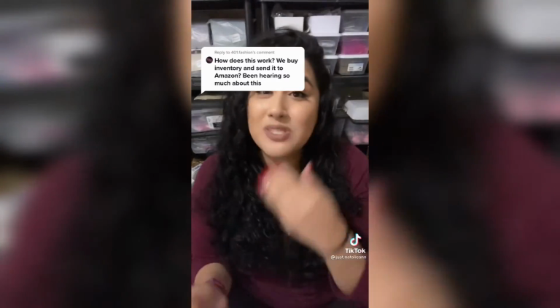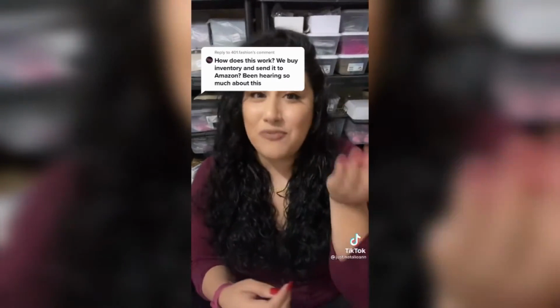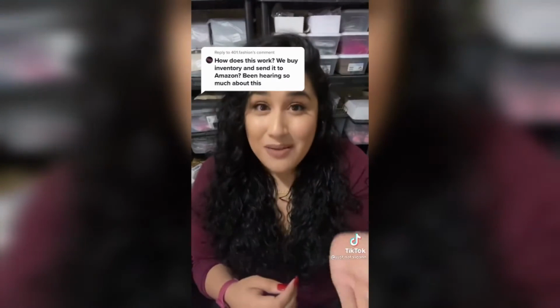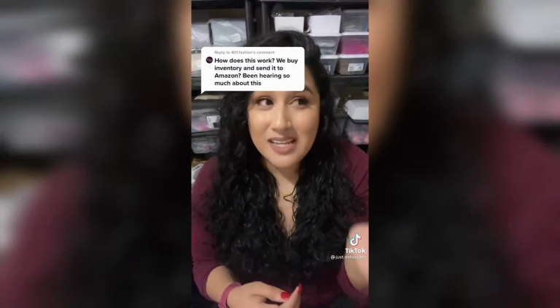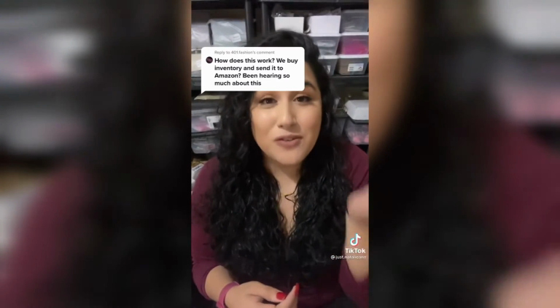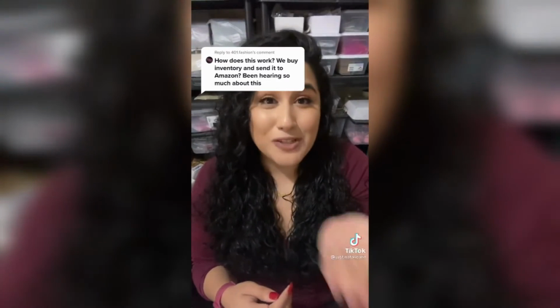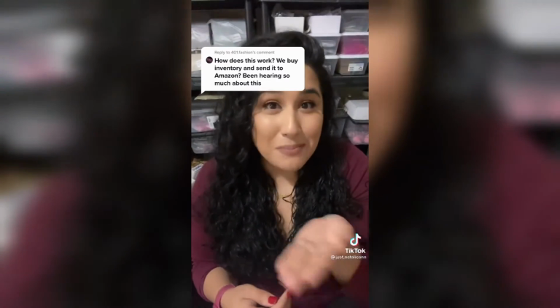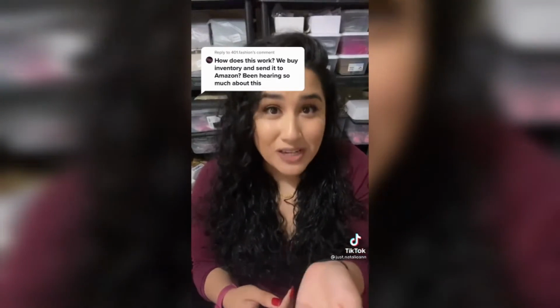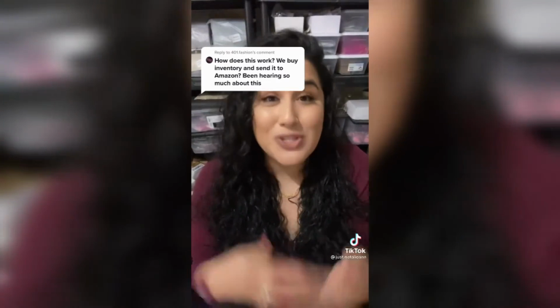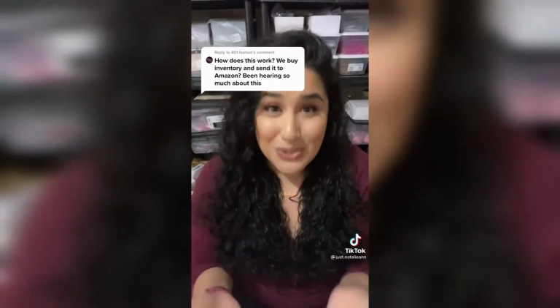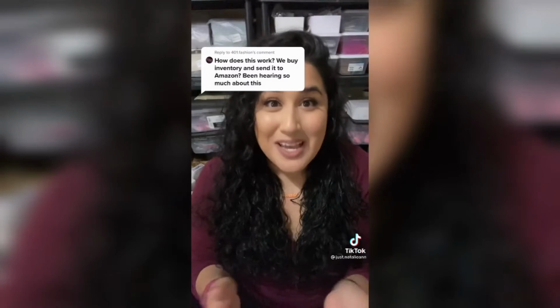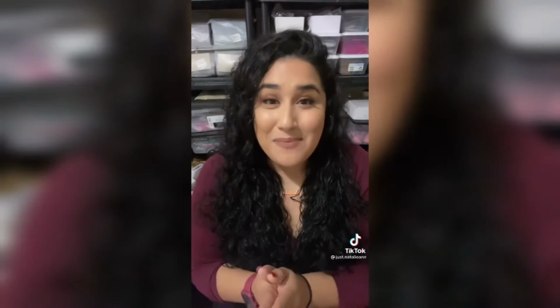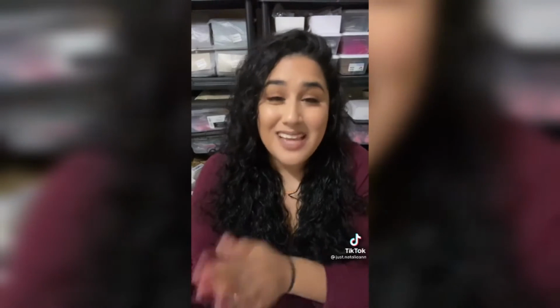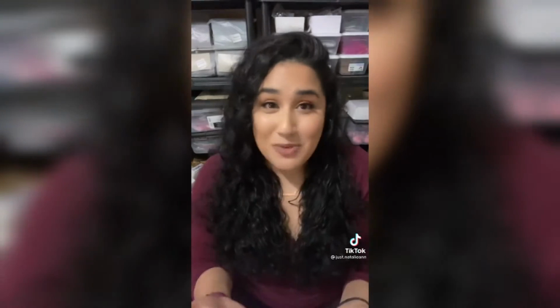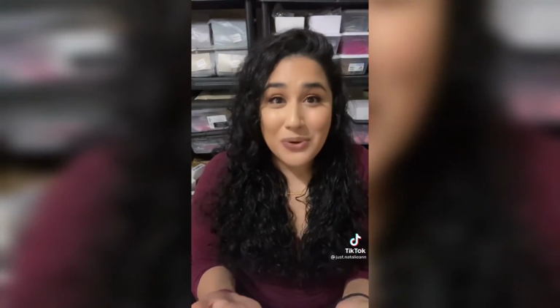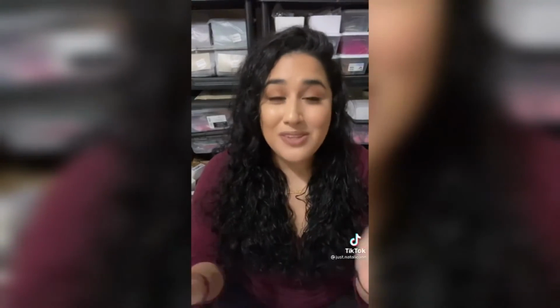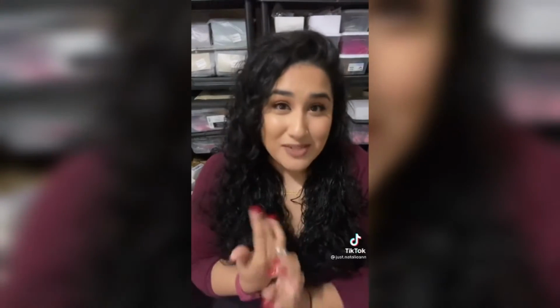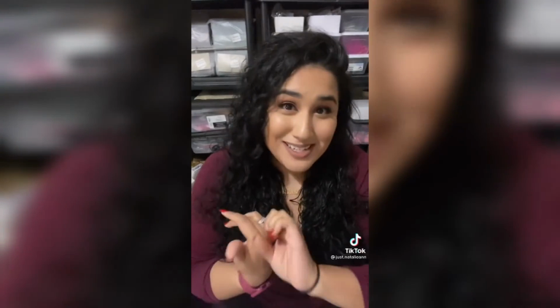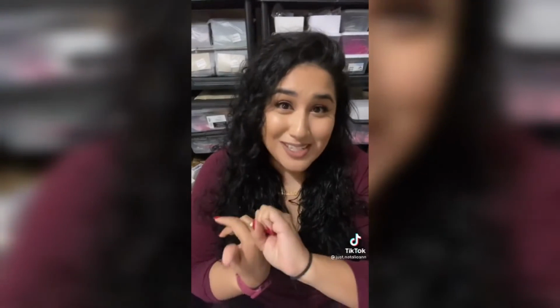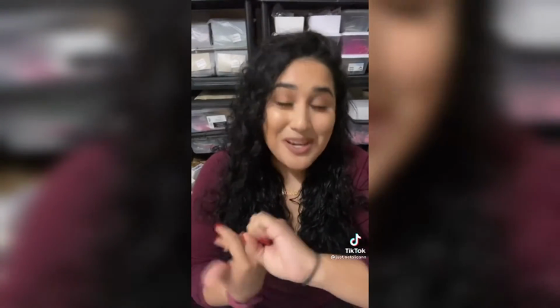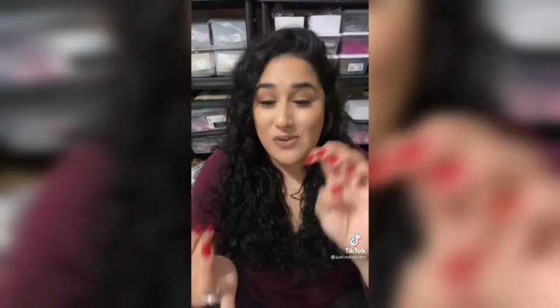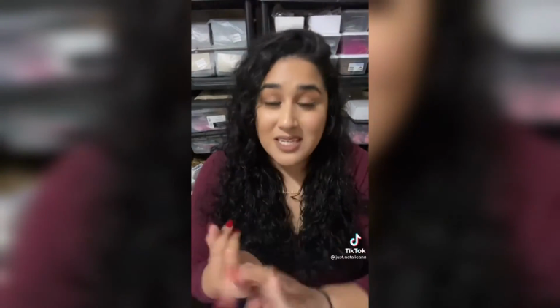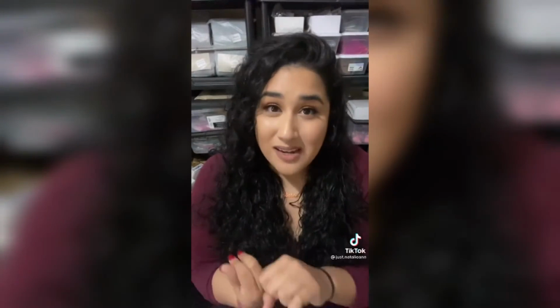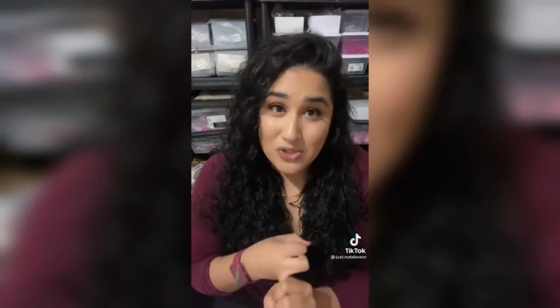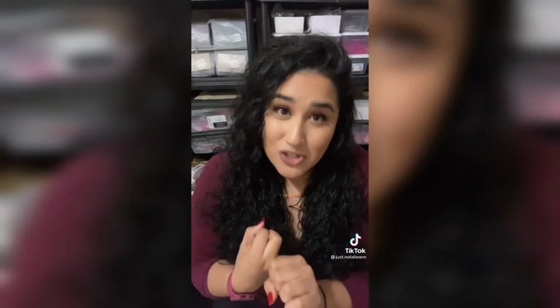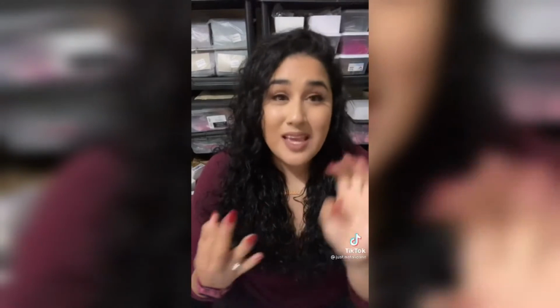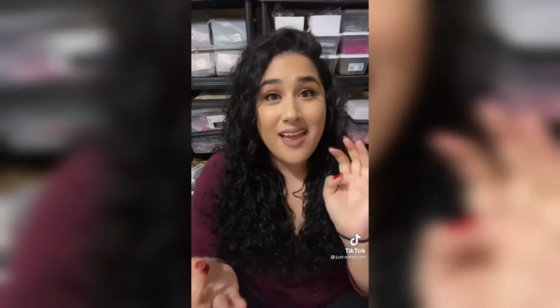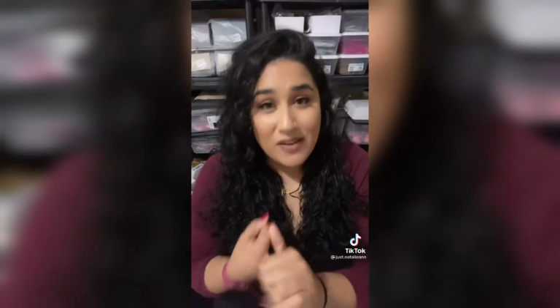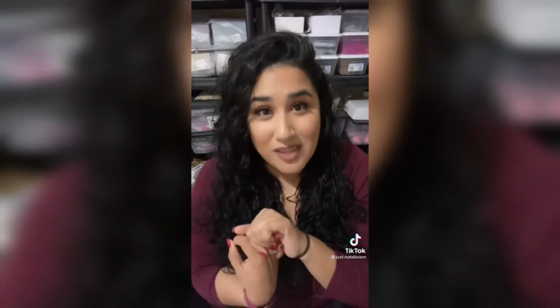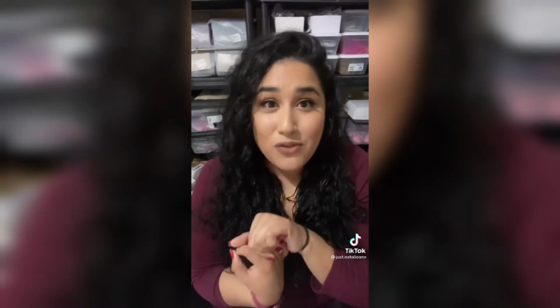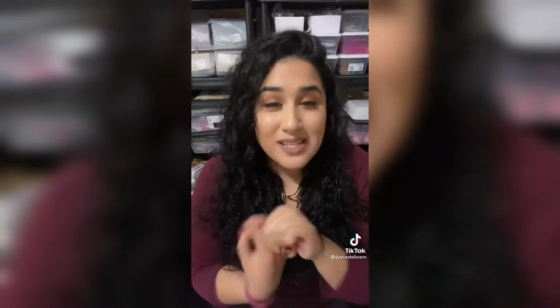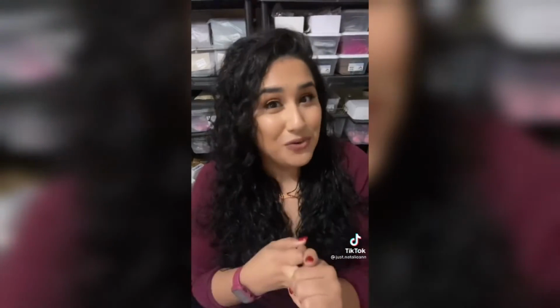Amazon FBM stands for Fulfilled by Merchant, which is you. That means anytime you get an order, you have to get it to the customer, you have to deal with any customer service issues, and you have to deal with any refund requests on your own.